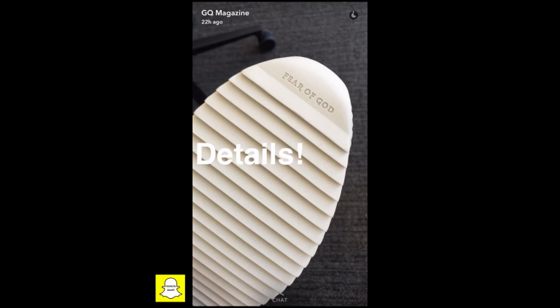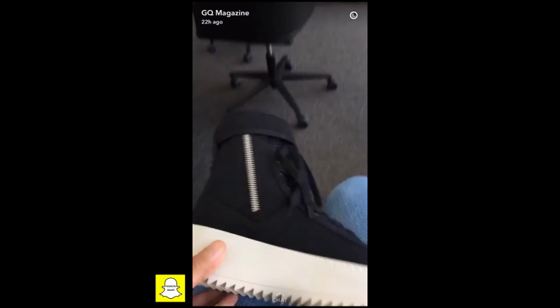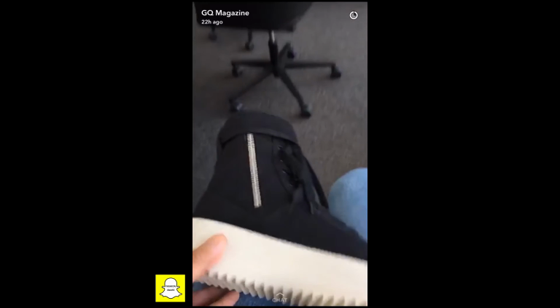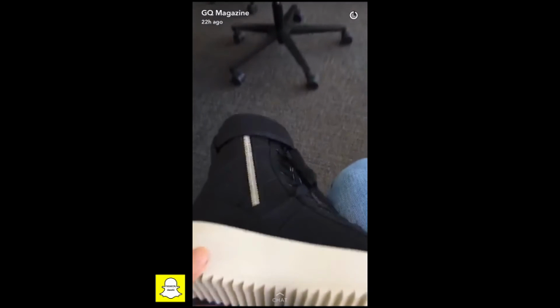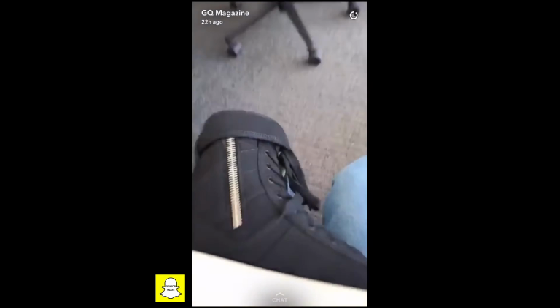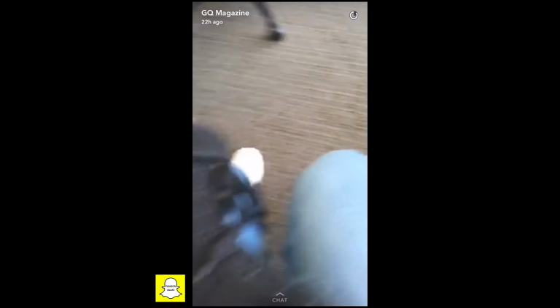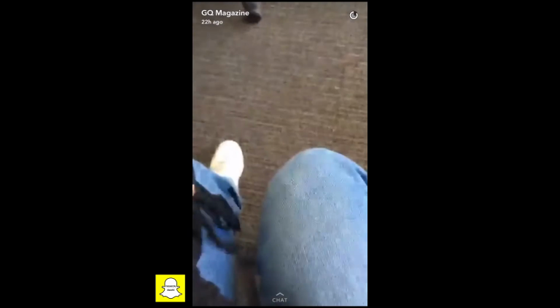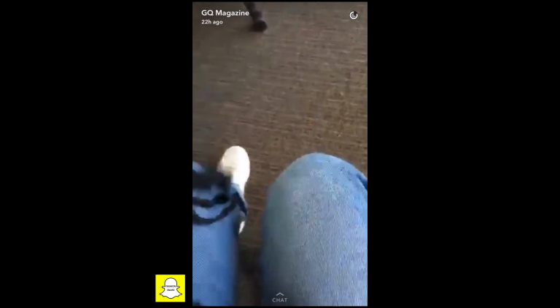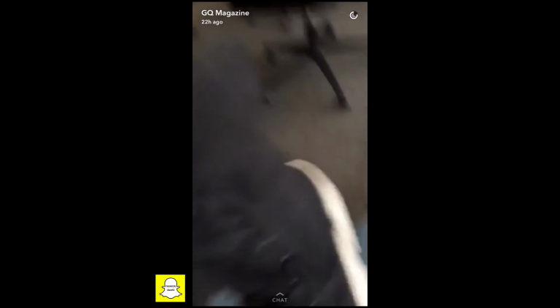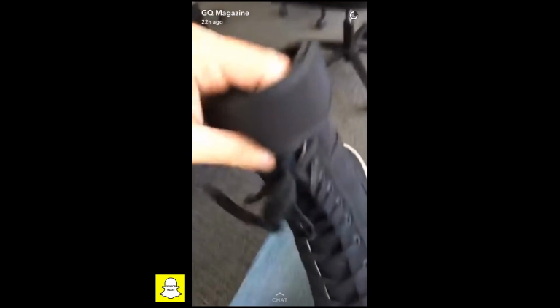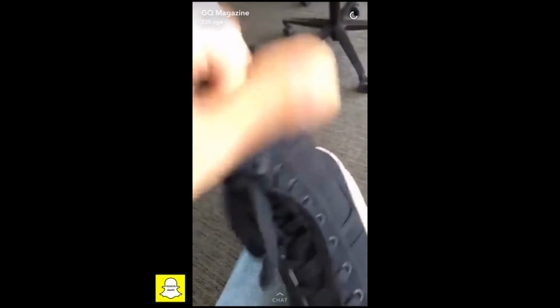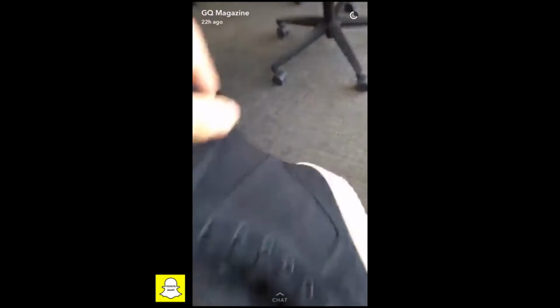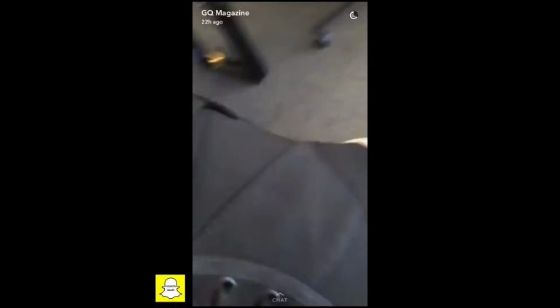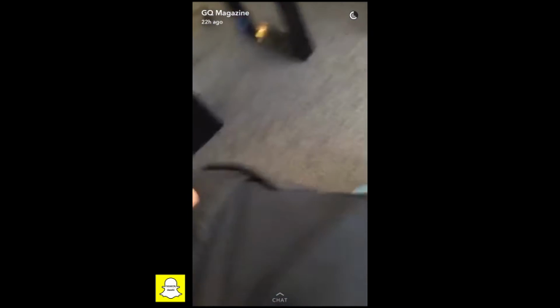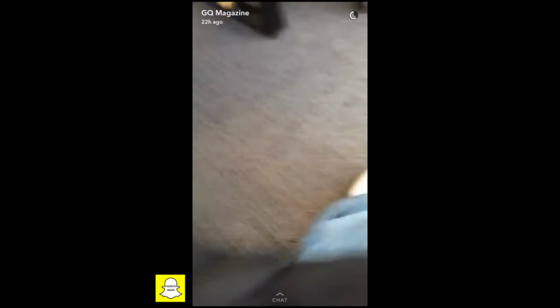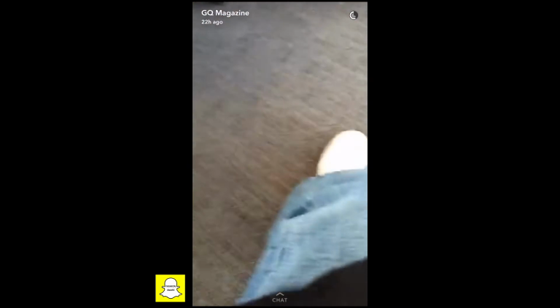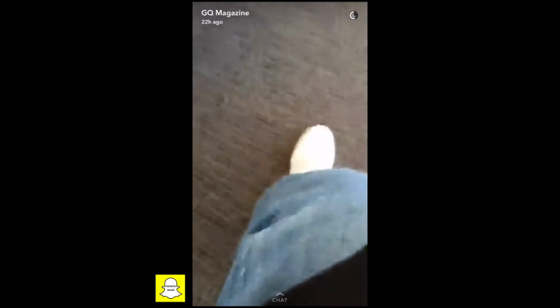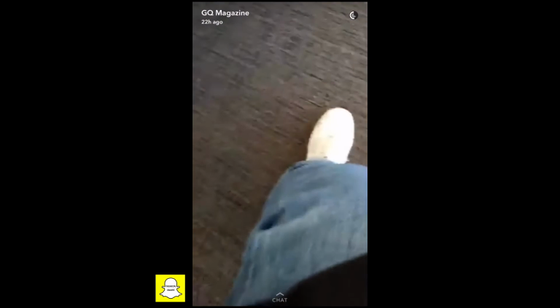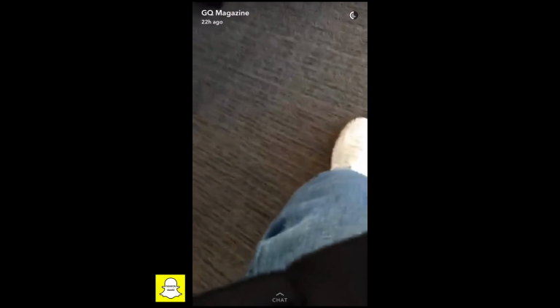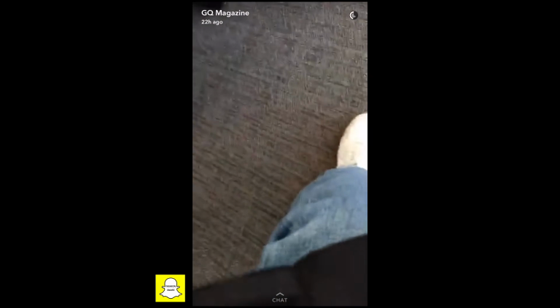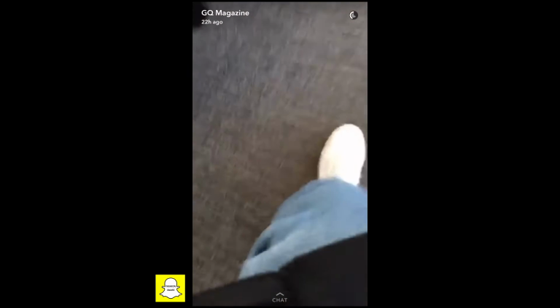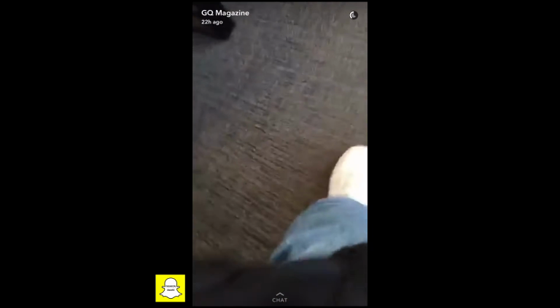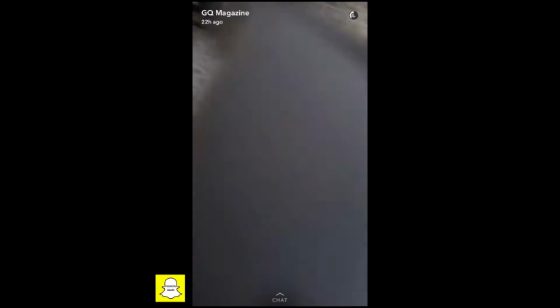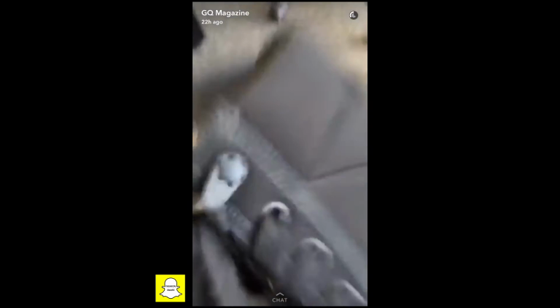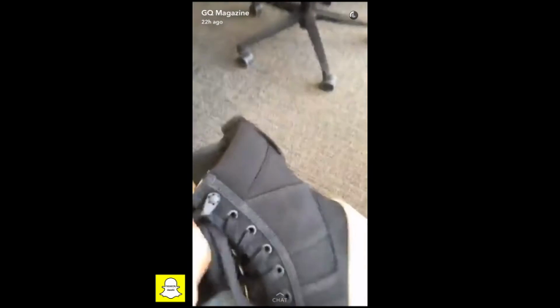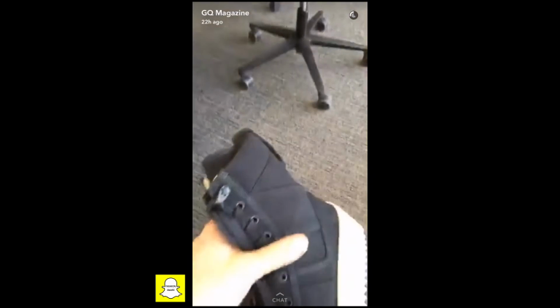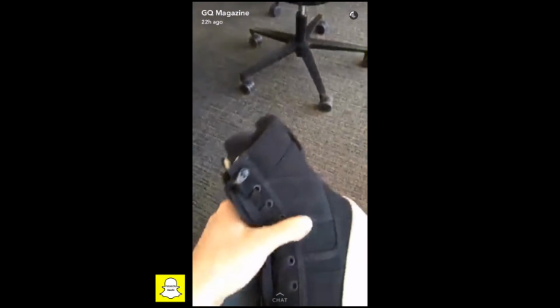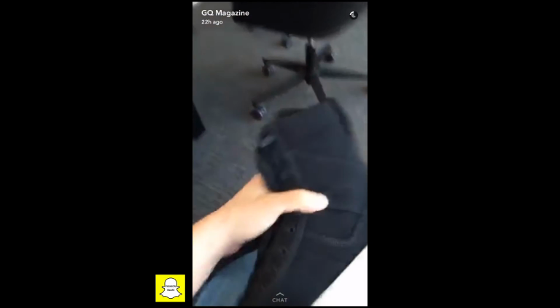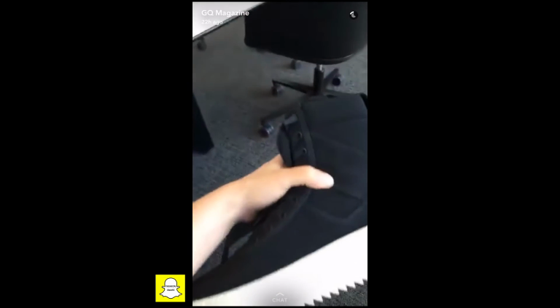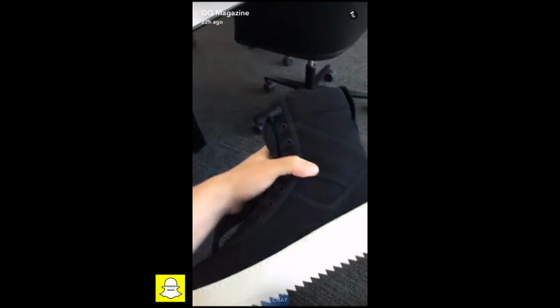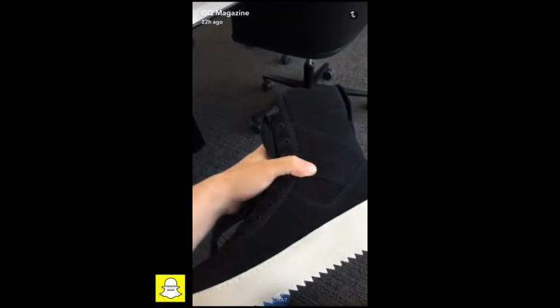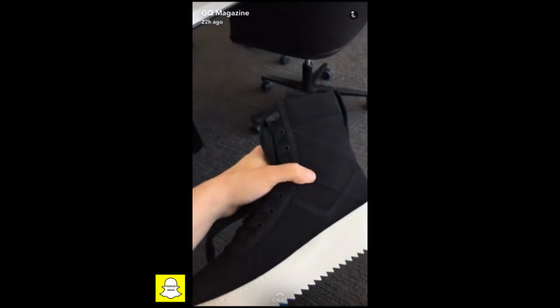Alright, a couple more details on it. You've got this strap up here that you can fully take off if you're more into that style.